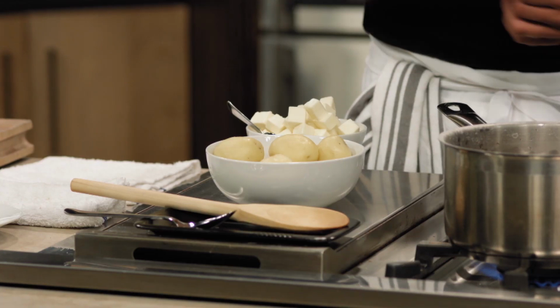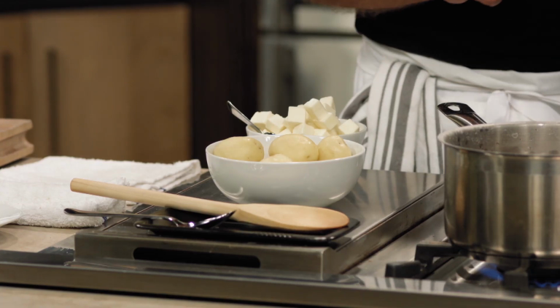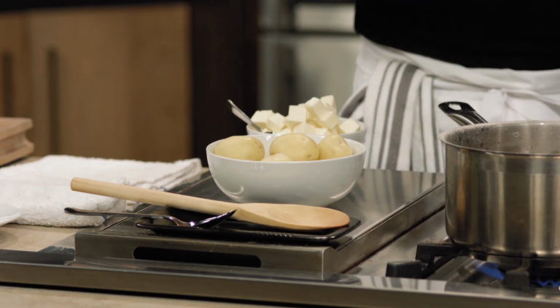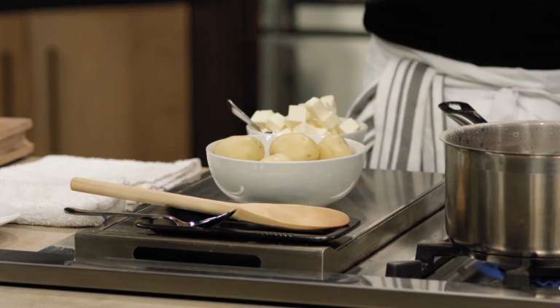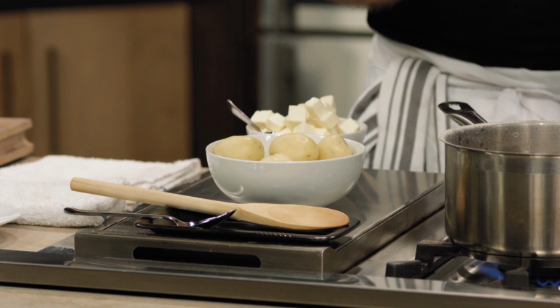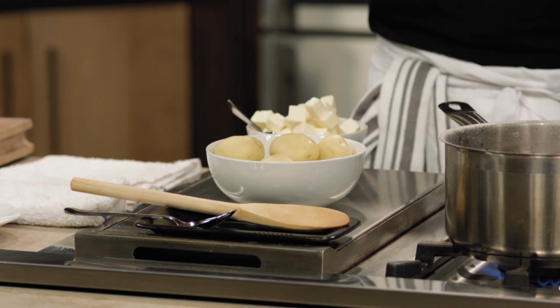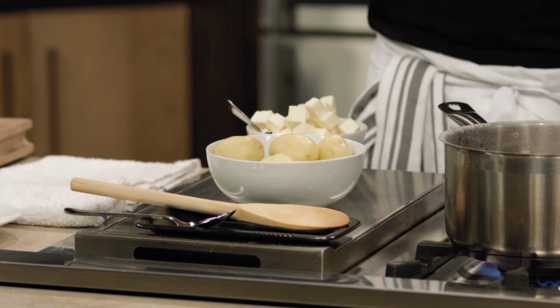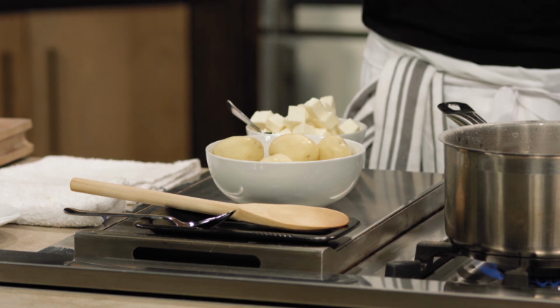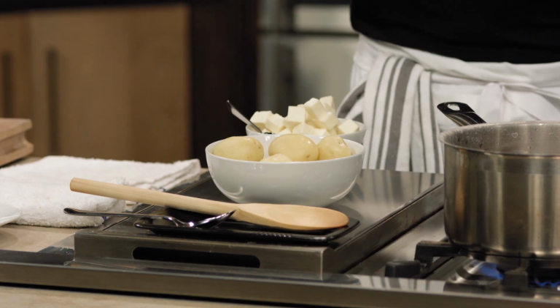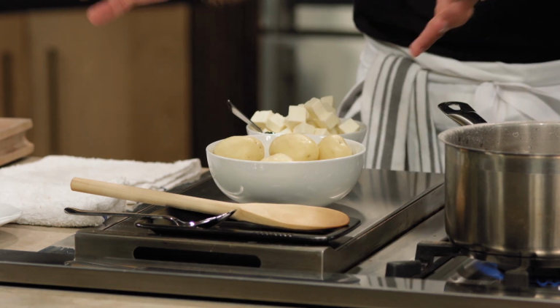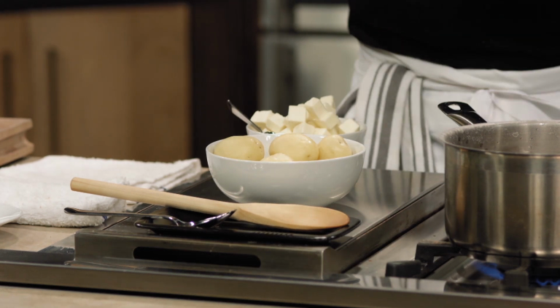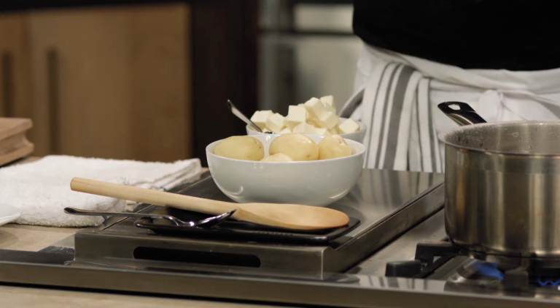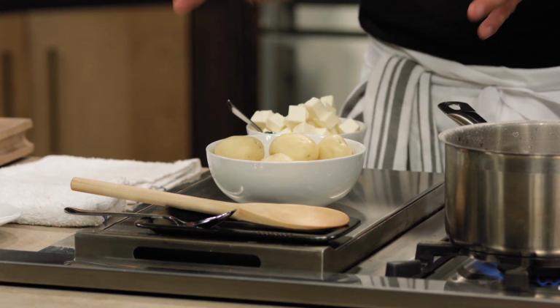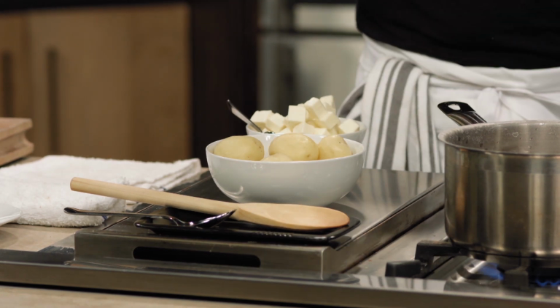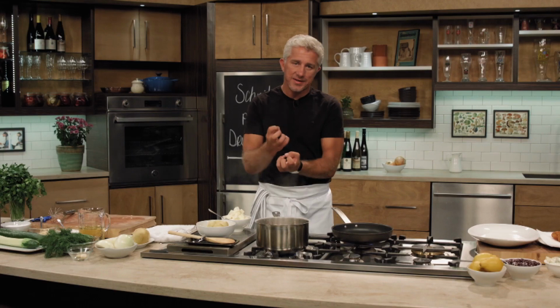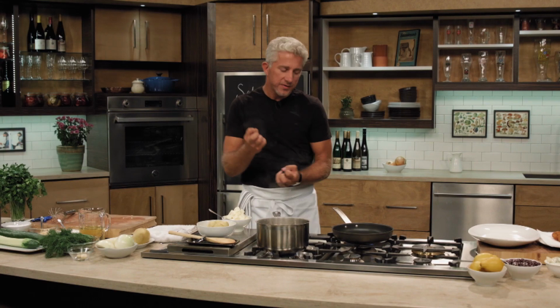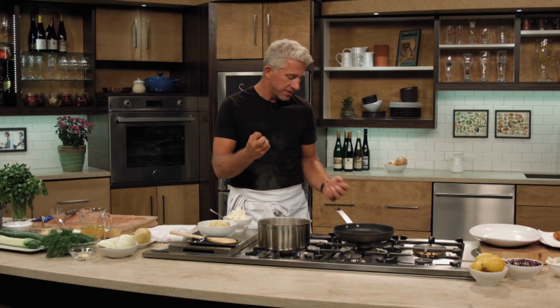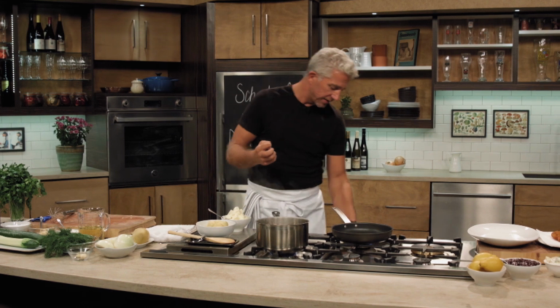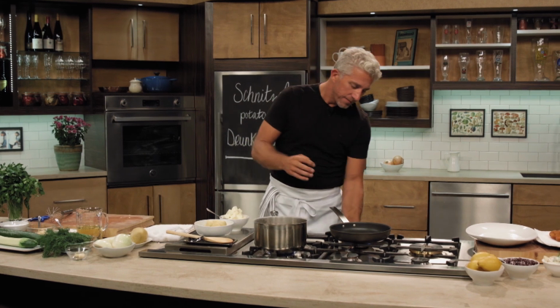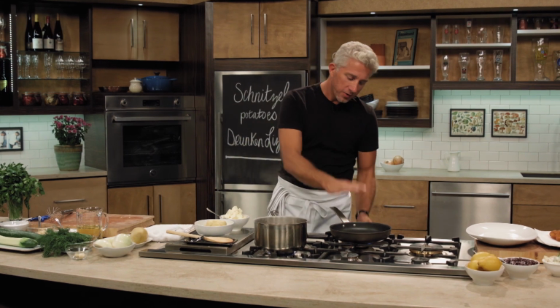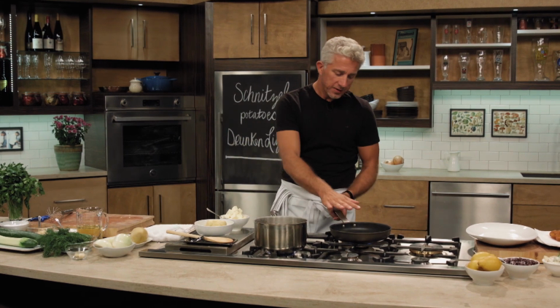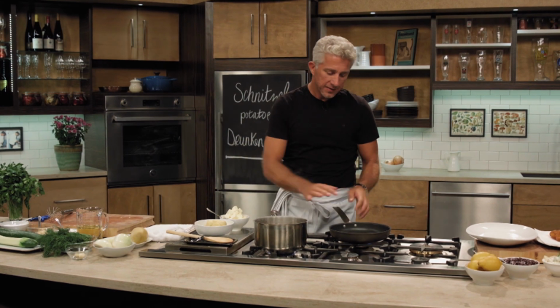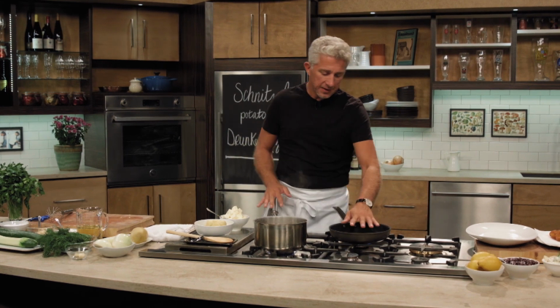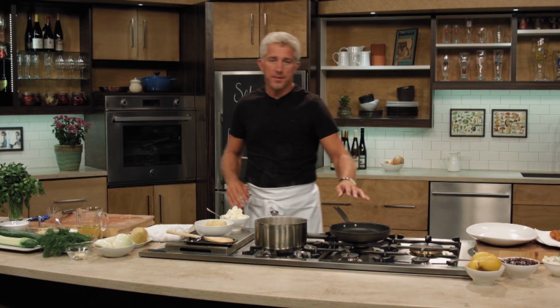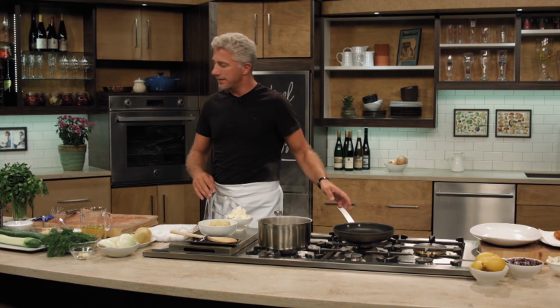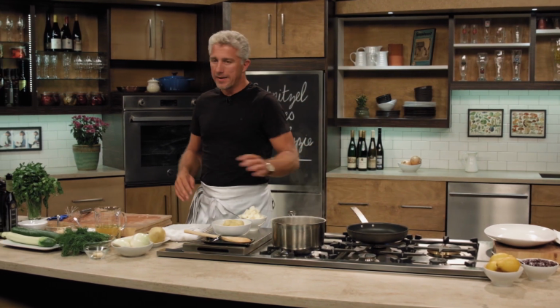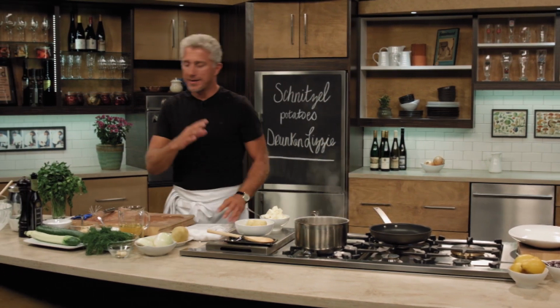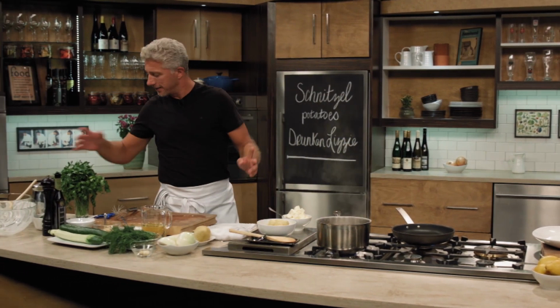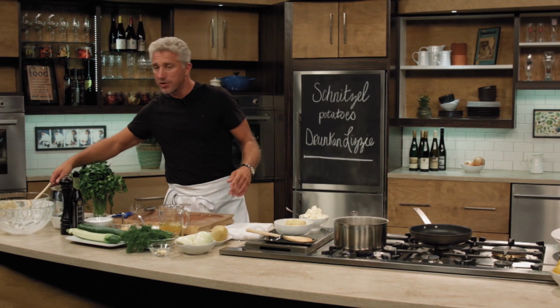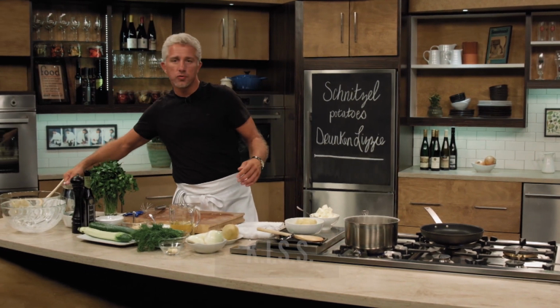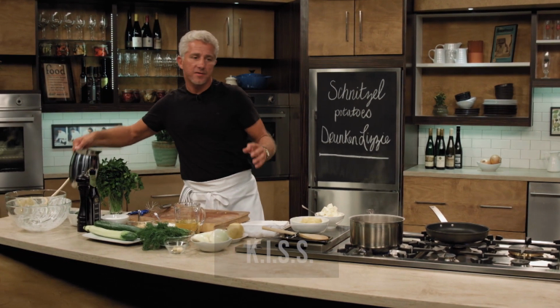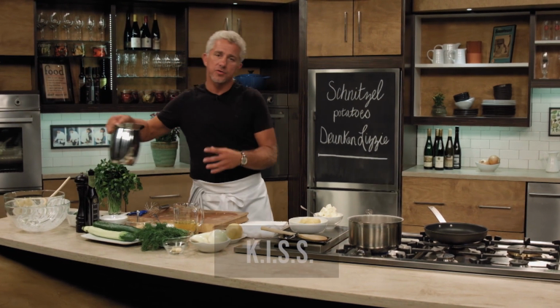You have to boil them with the skin on. Feel it and leave them warm — don't refrigerate them. When you refrigerate it, it closes the pores, and you want to keep that gooey starchy thing inside.